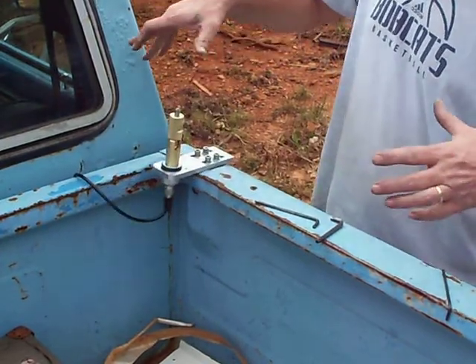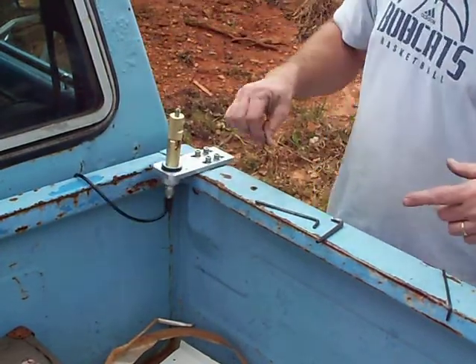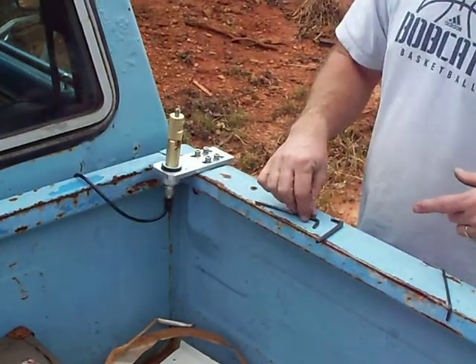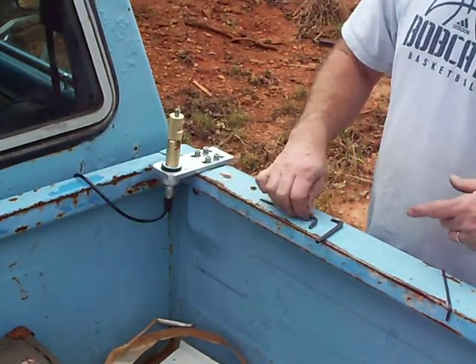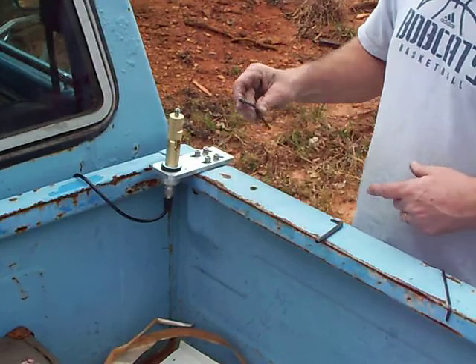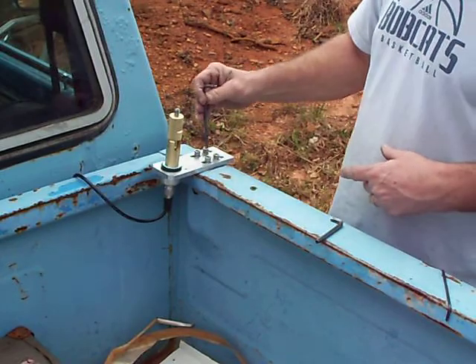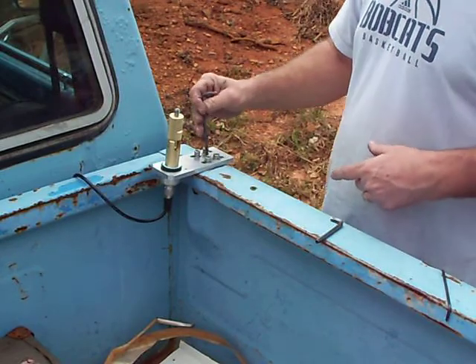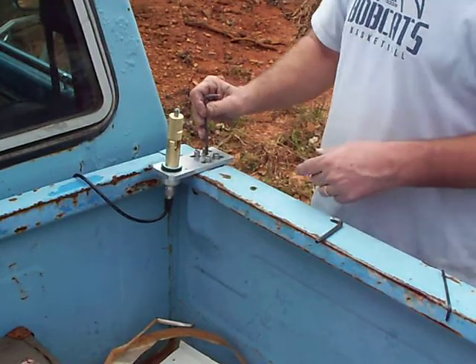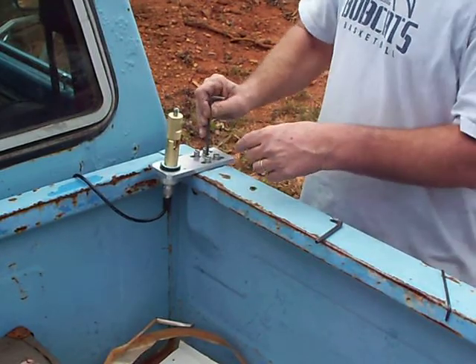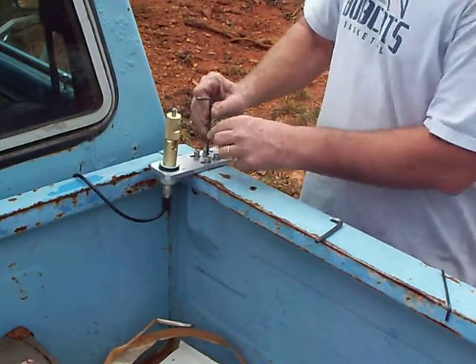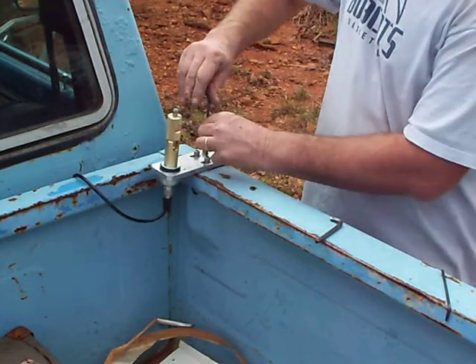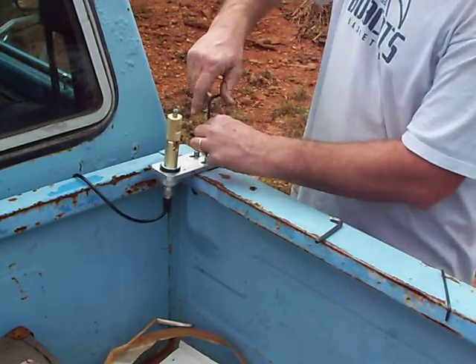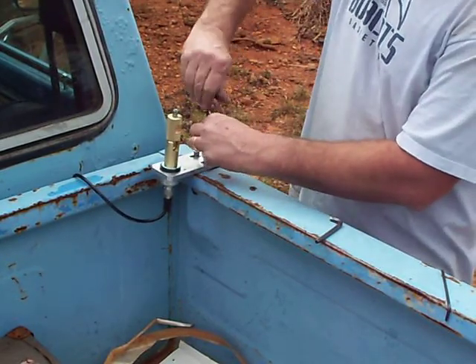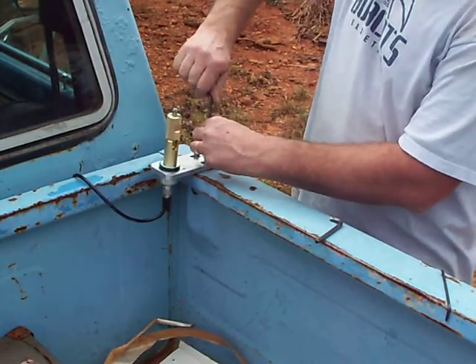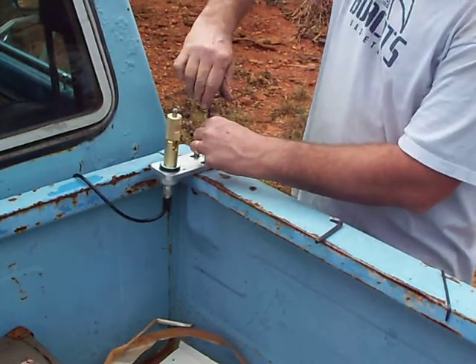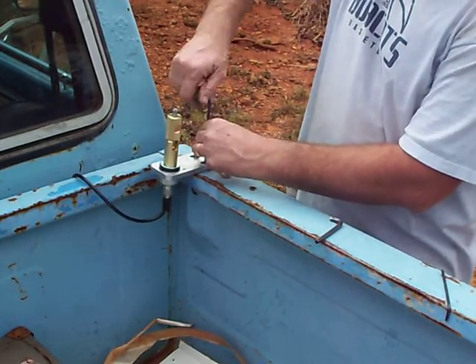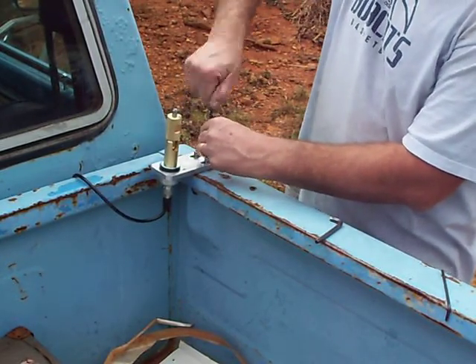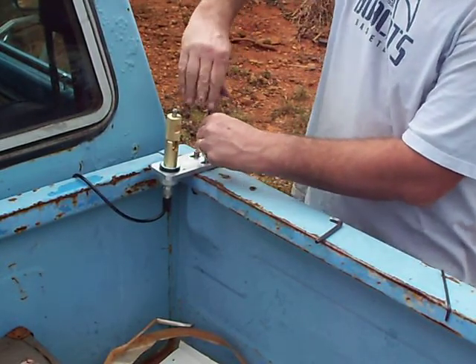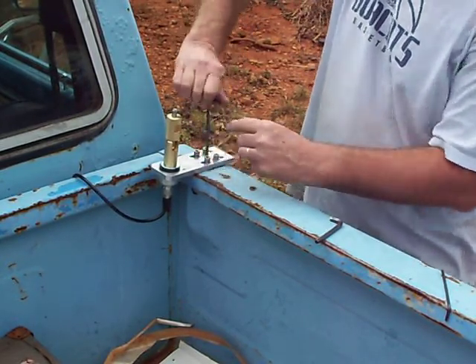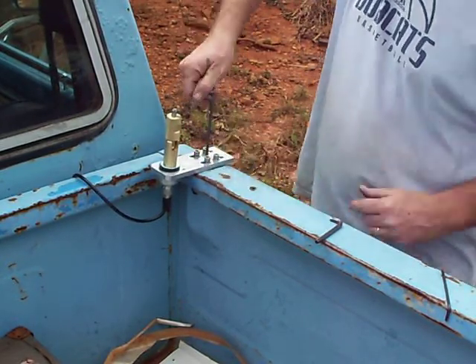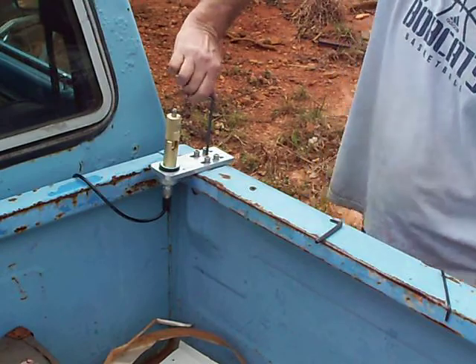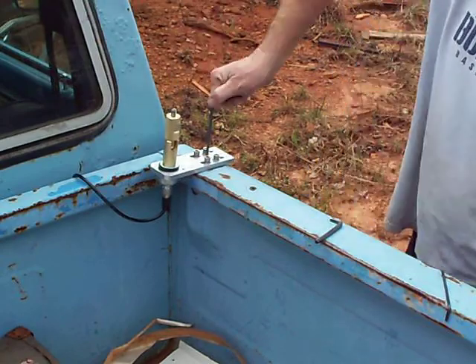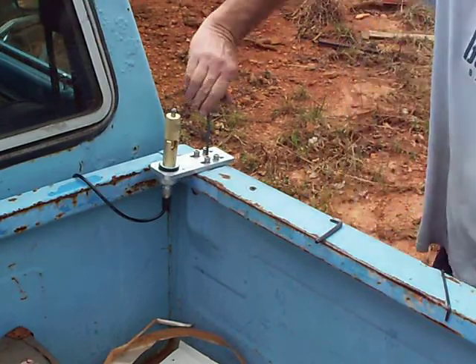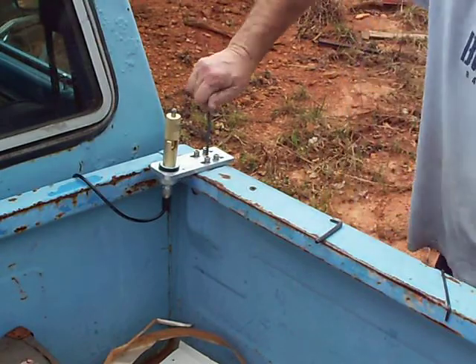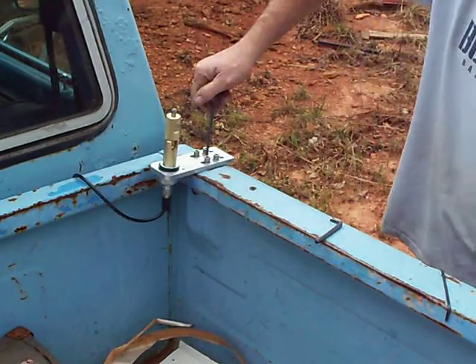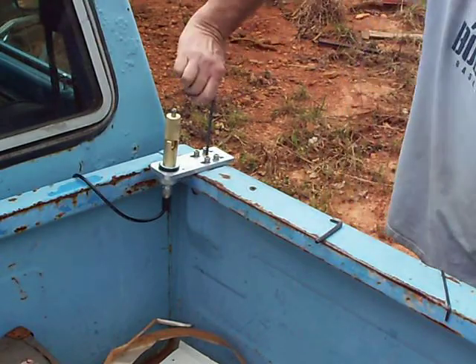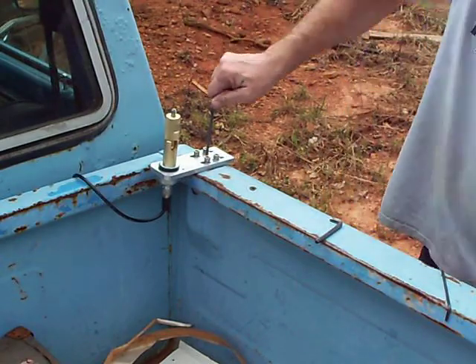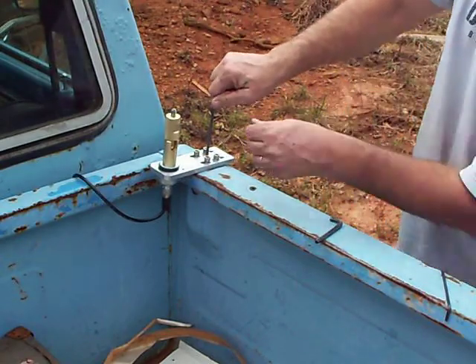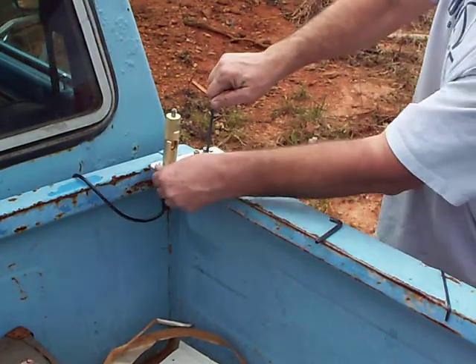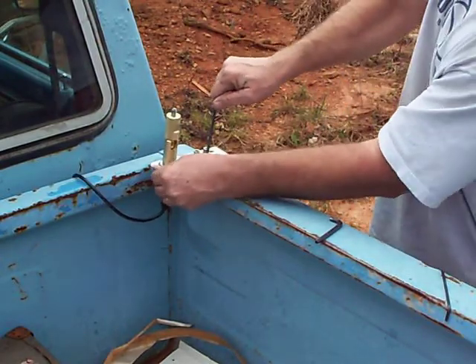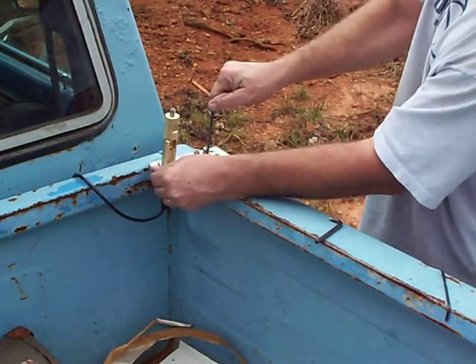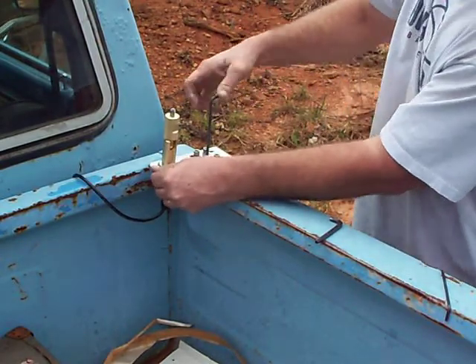It just drops right in the pocket. You tighten the center wedge, spreading the outer wedges. It locks in just like an anchor bolt.